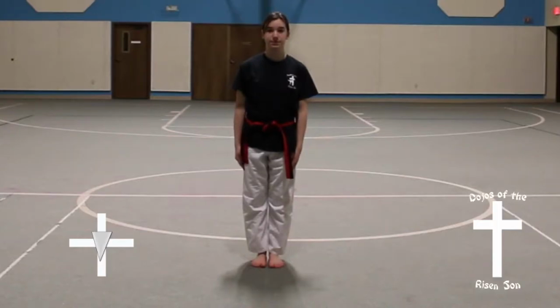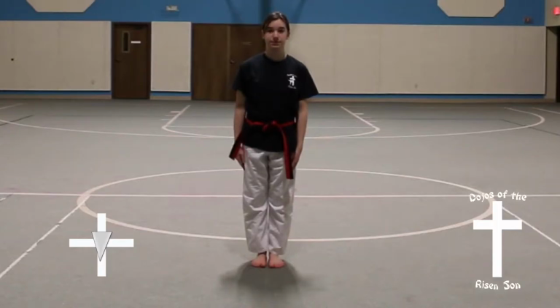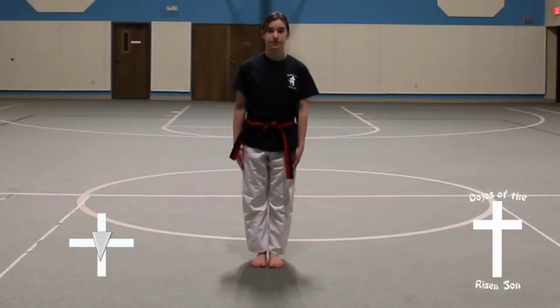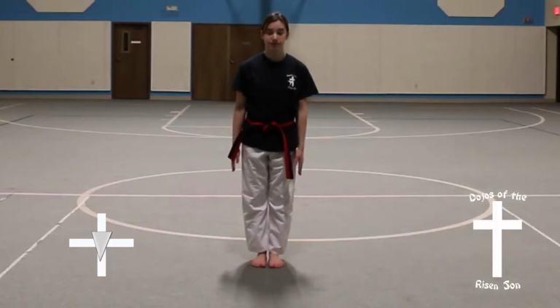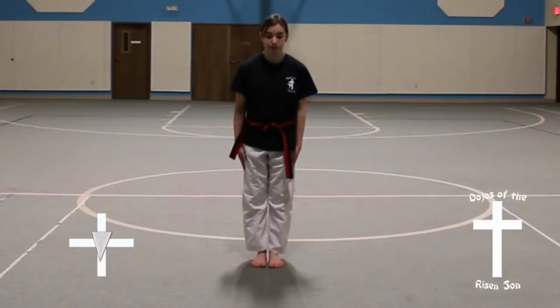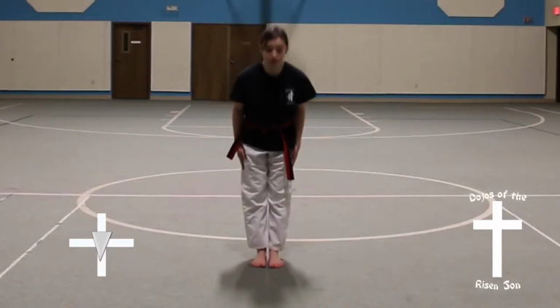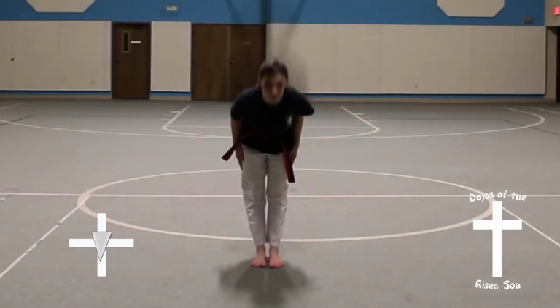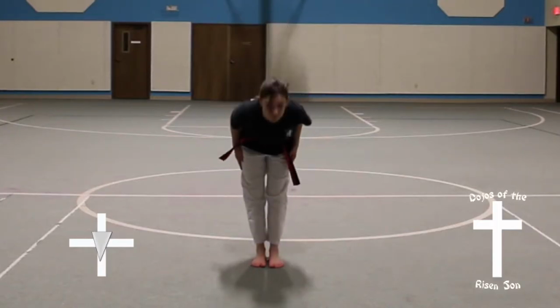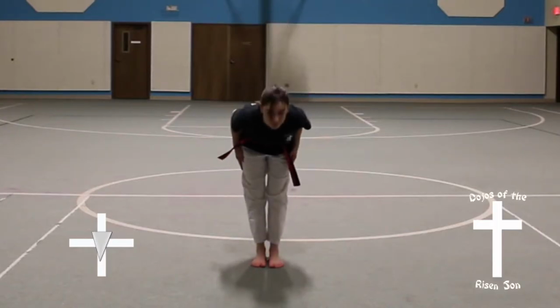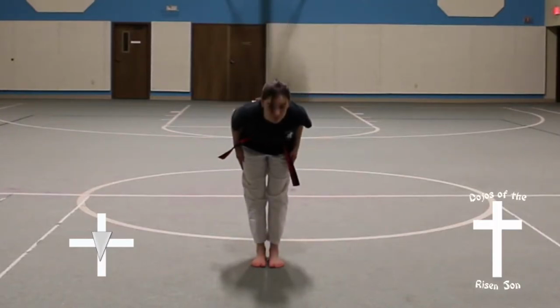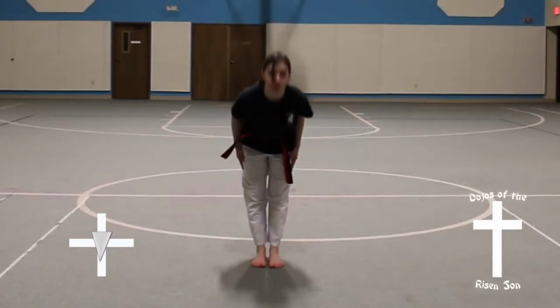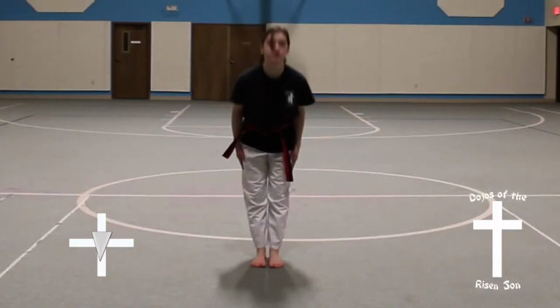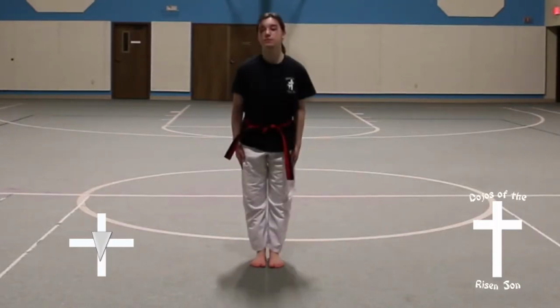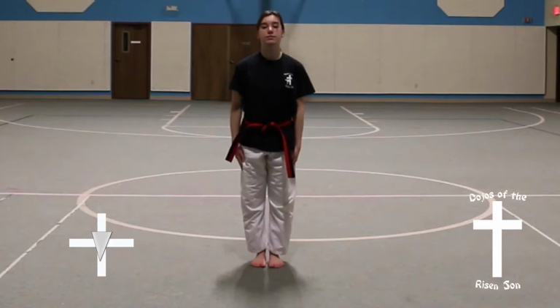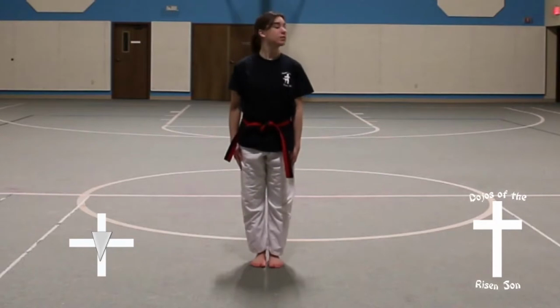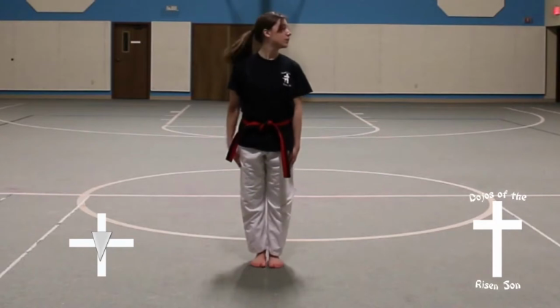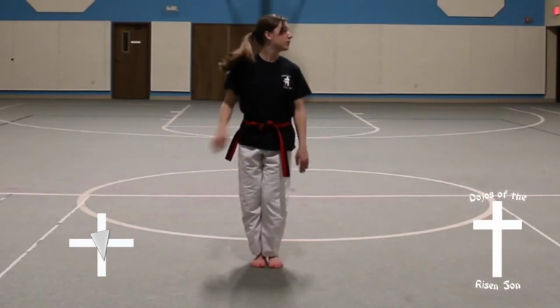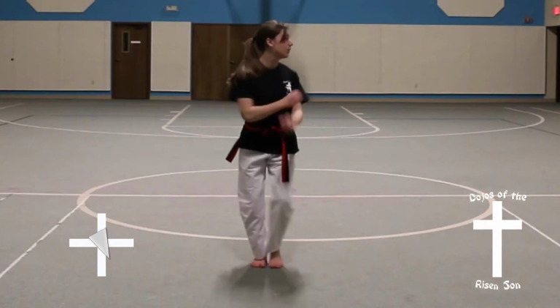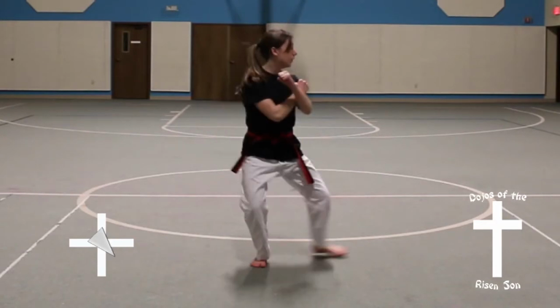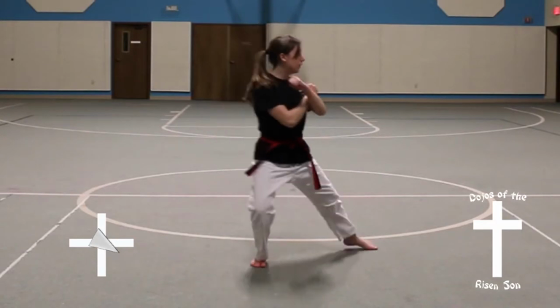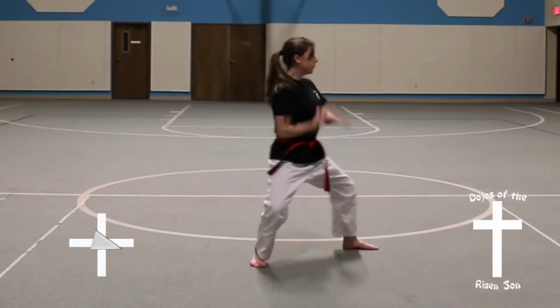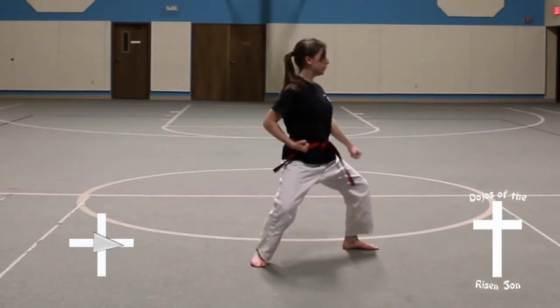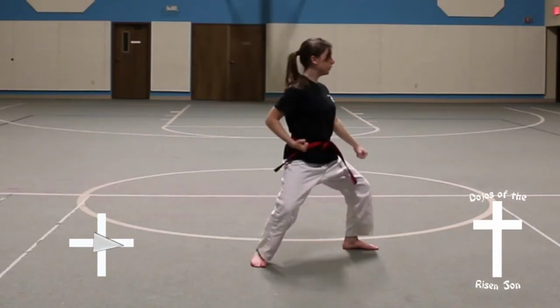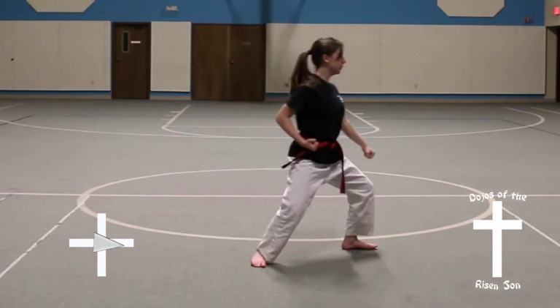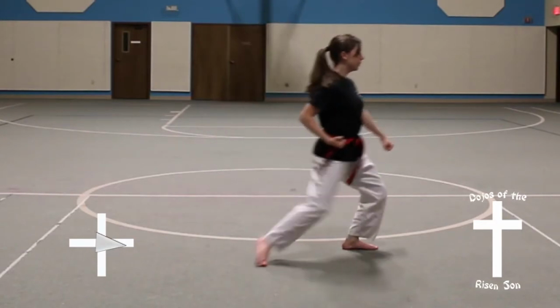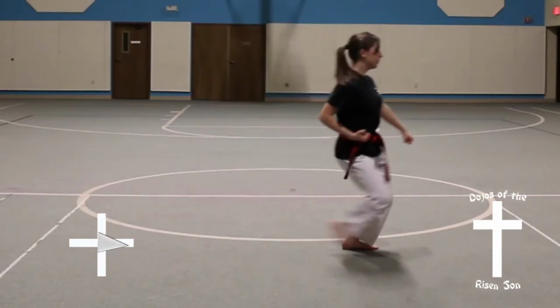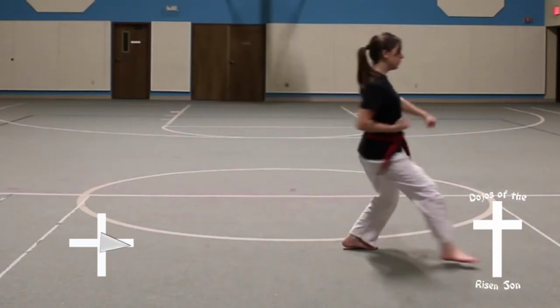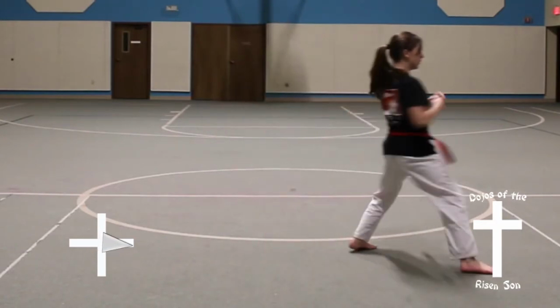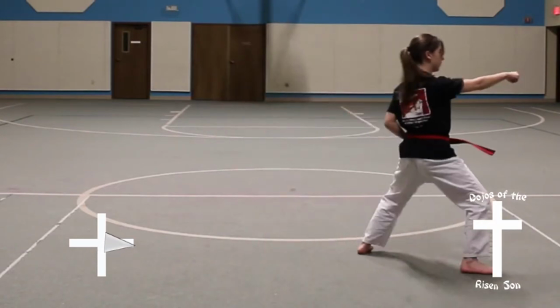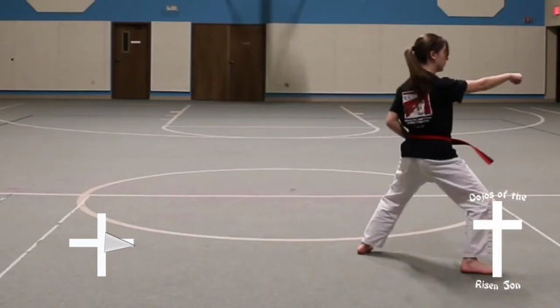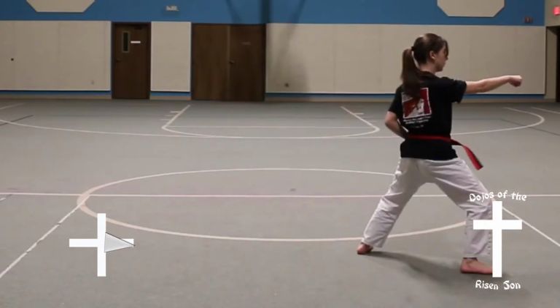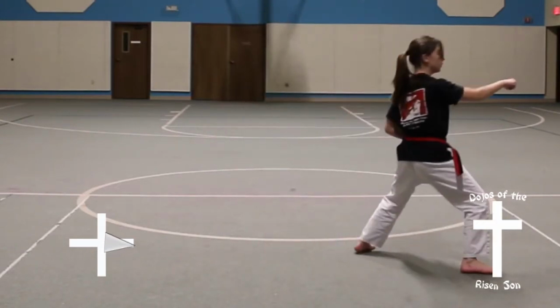Chun Ji-hun. Look, turn to the left, execute a front stance and a down block. Step, front stance, middle front punch.